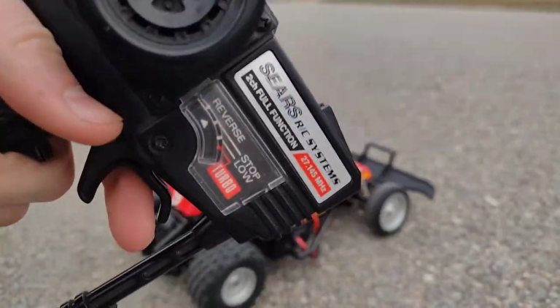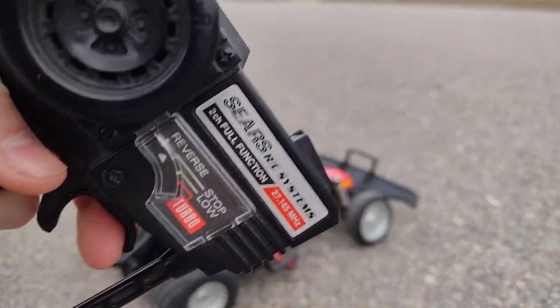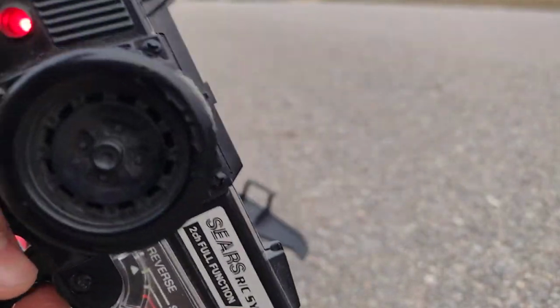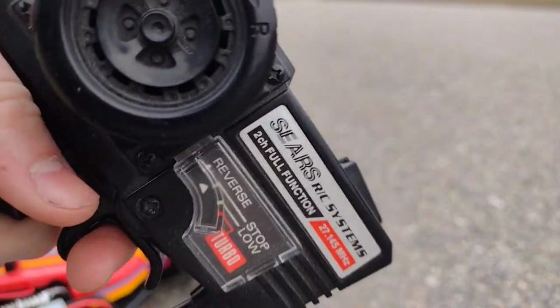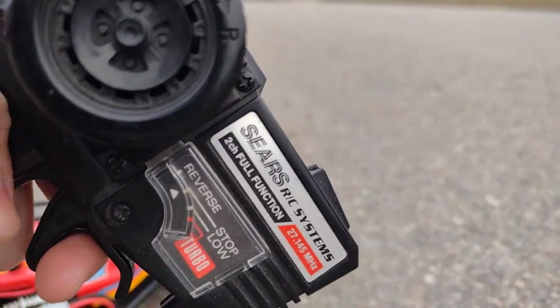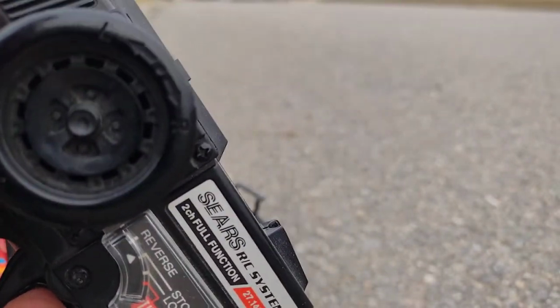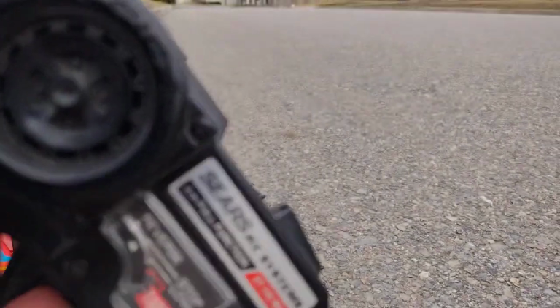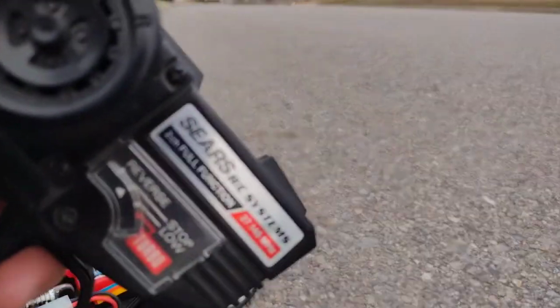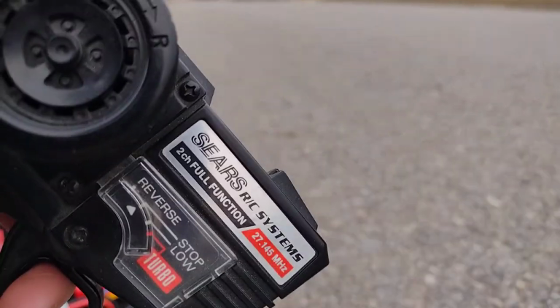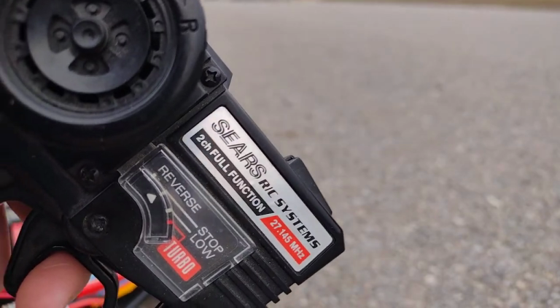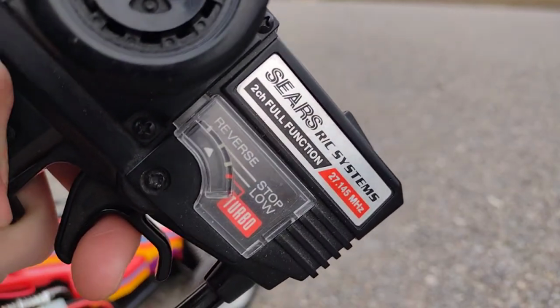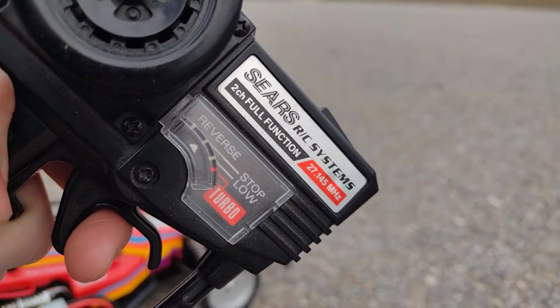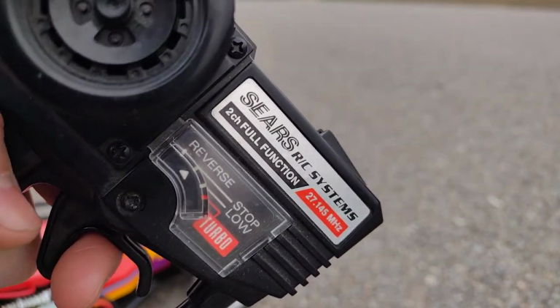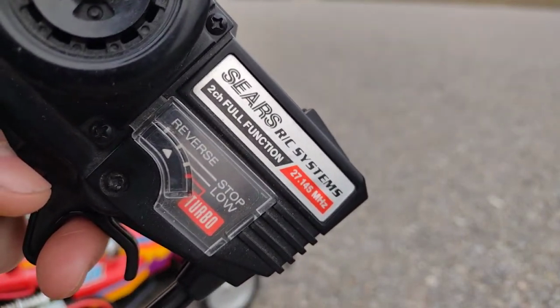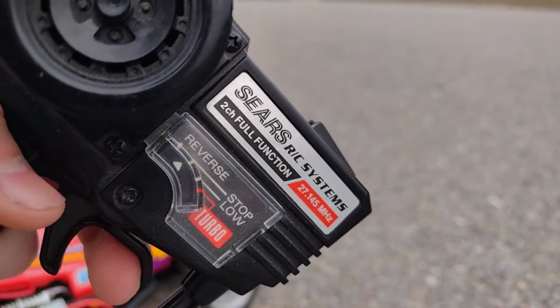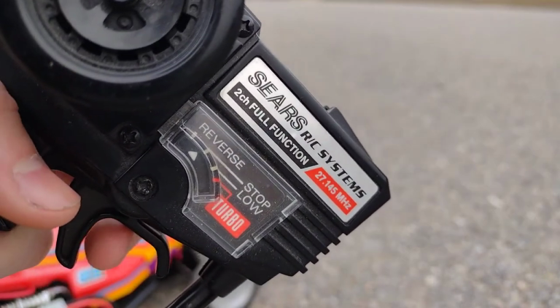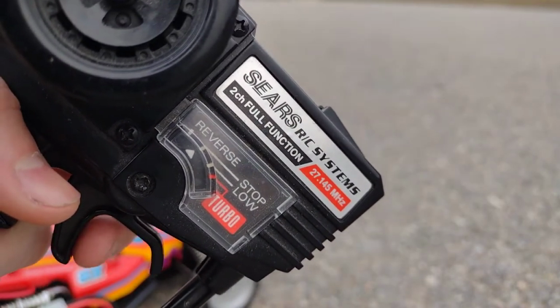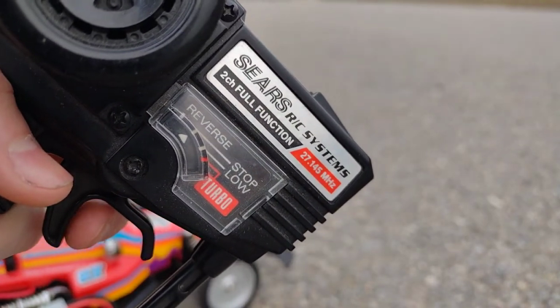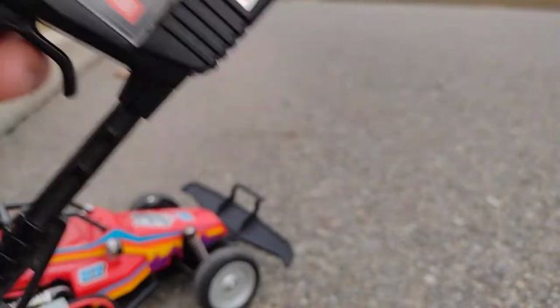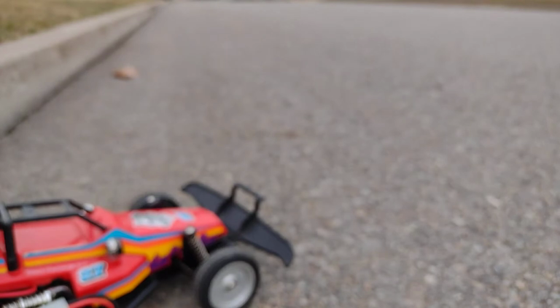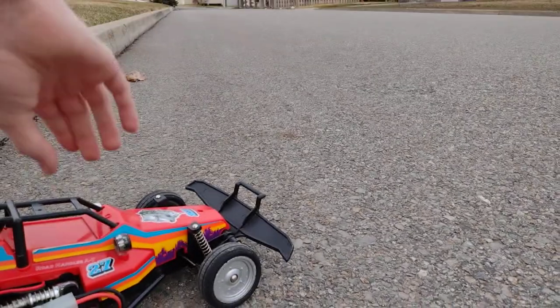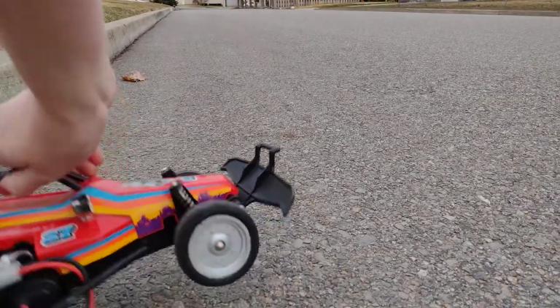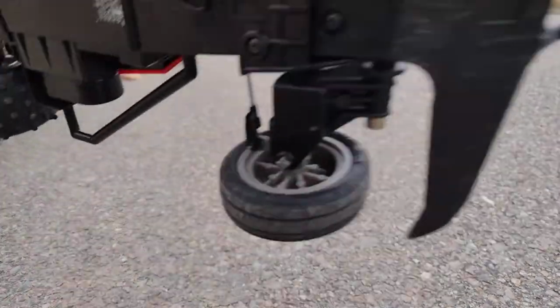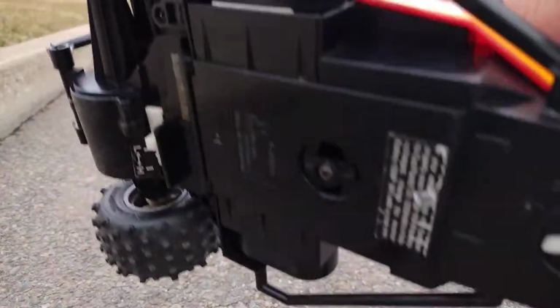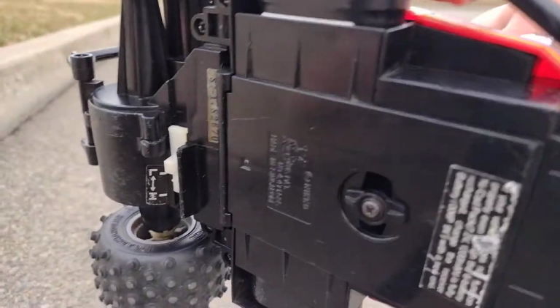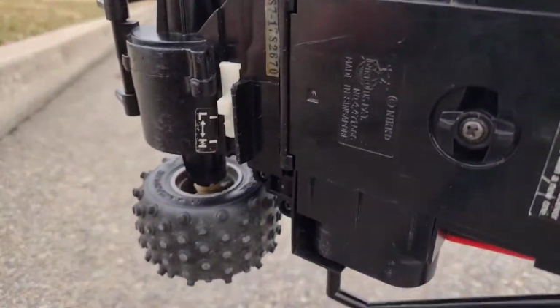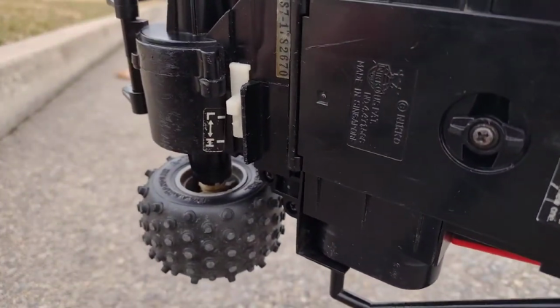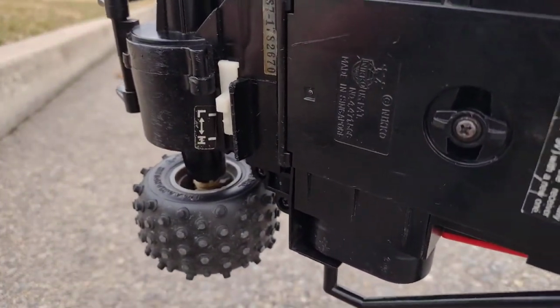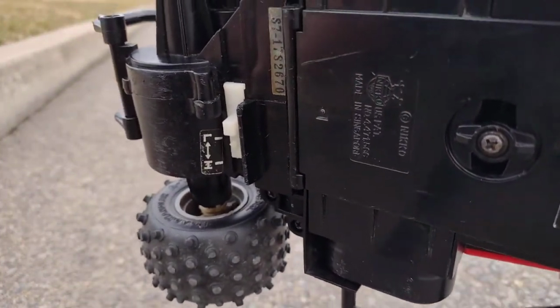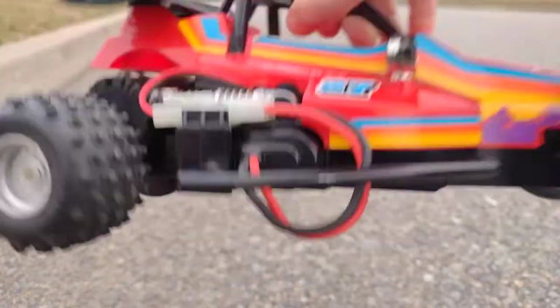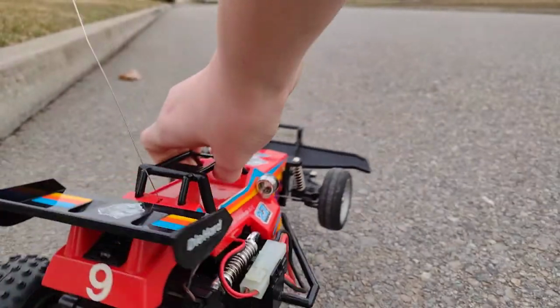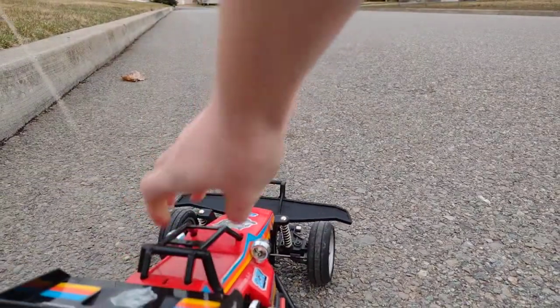It's a Sears RC car that is also from Radio Shack. As you can see, the remote has reverse, stop, low, and turbo. One special thing about the car is it has both a low and a high gear.